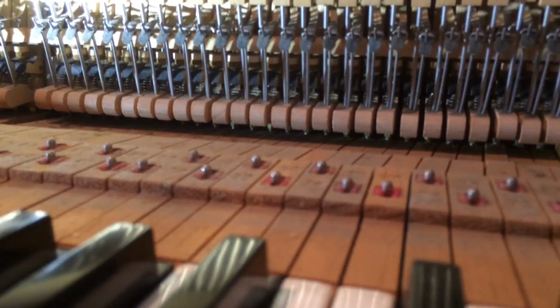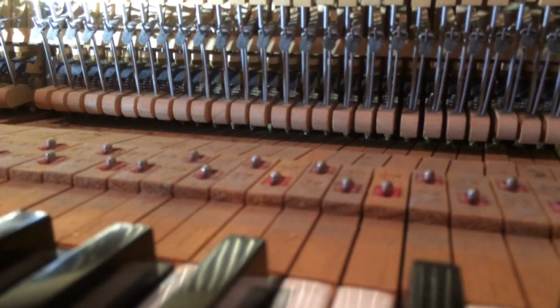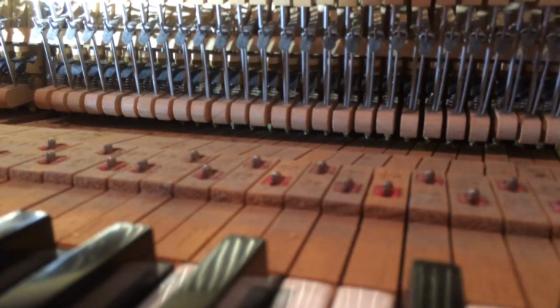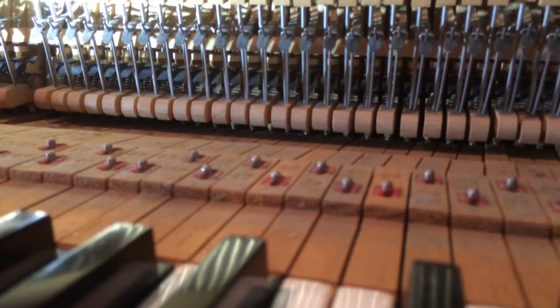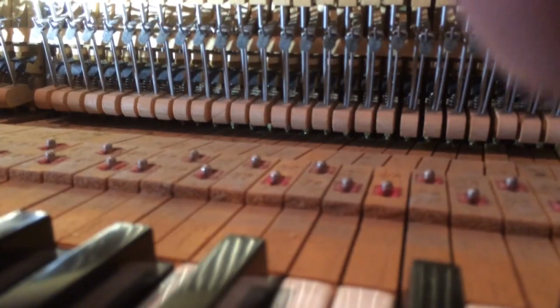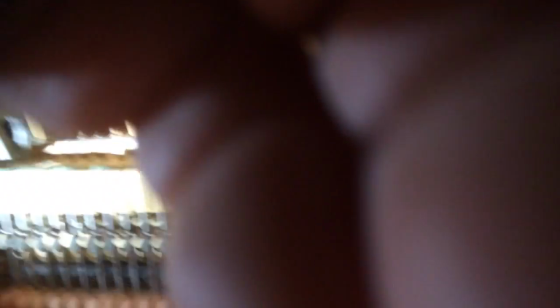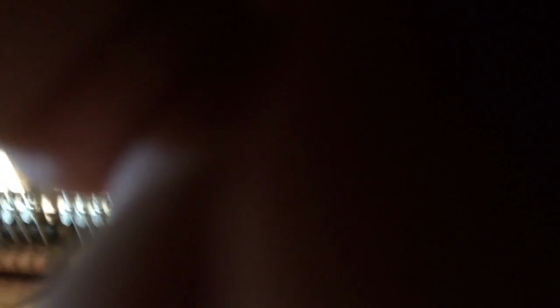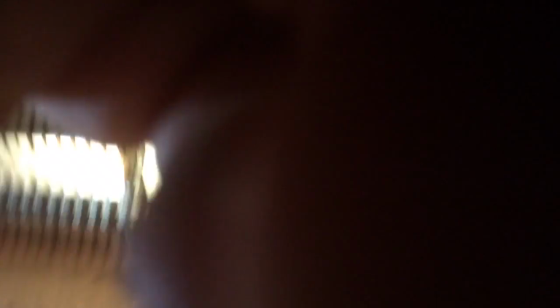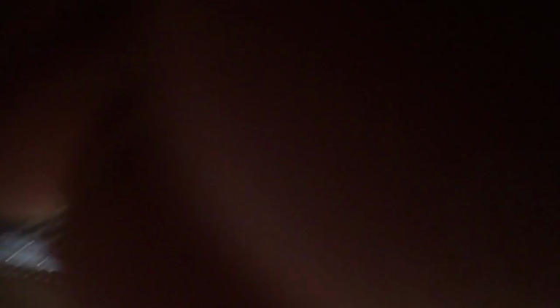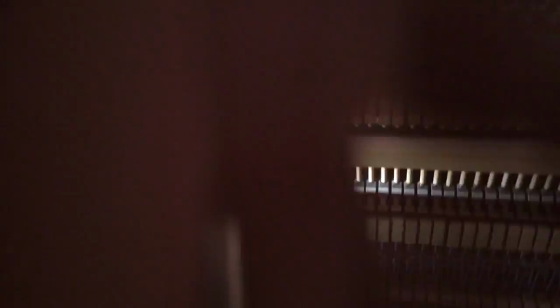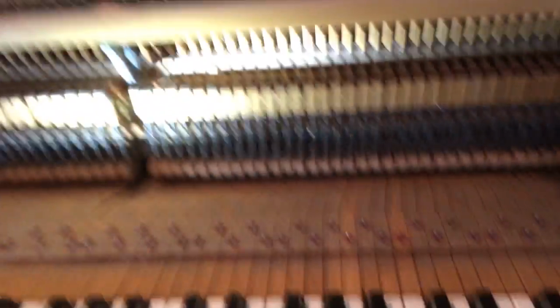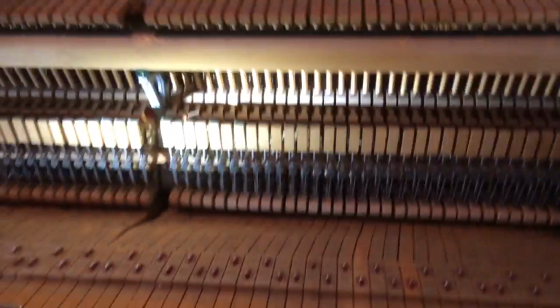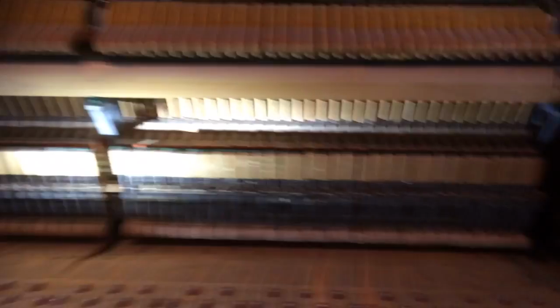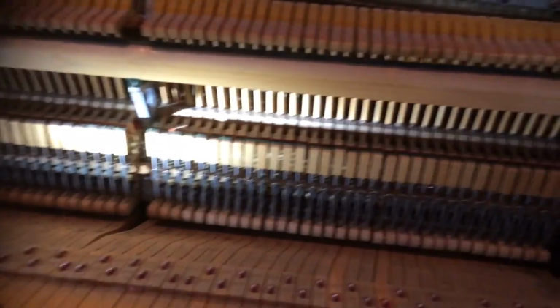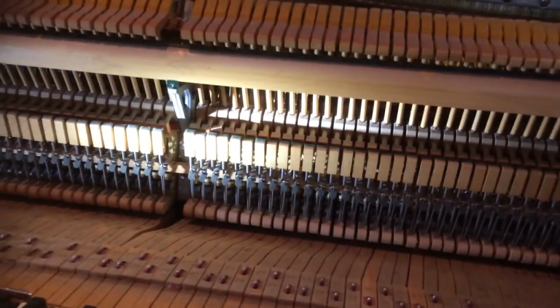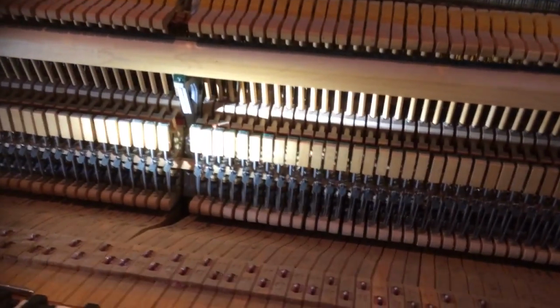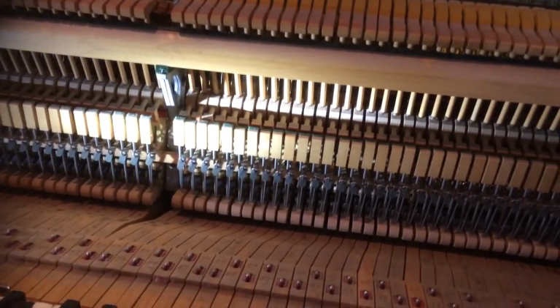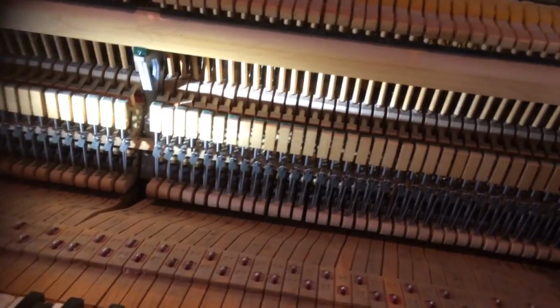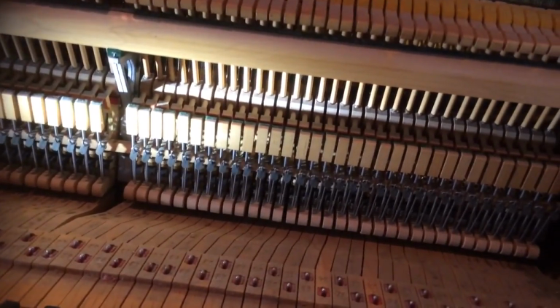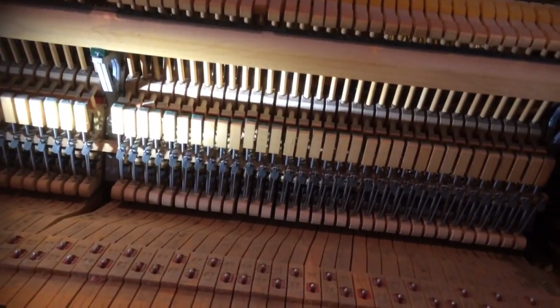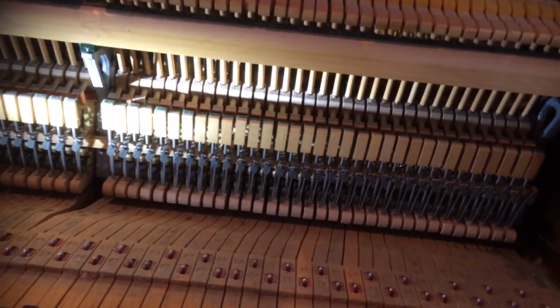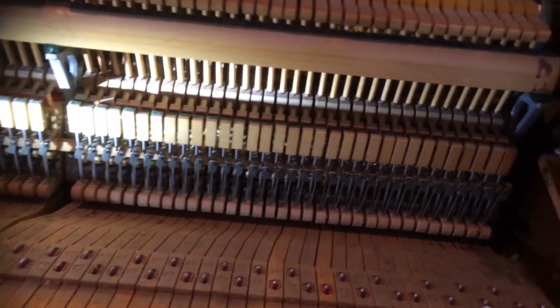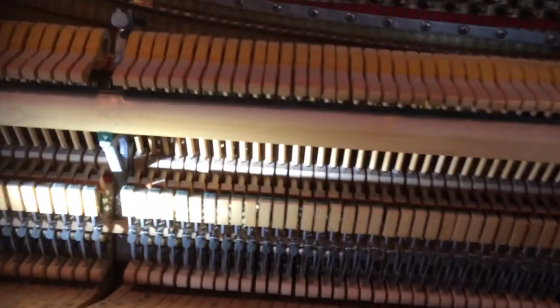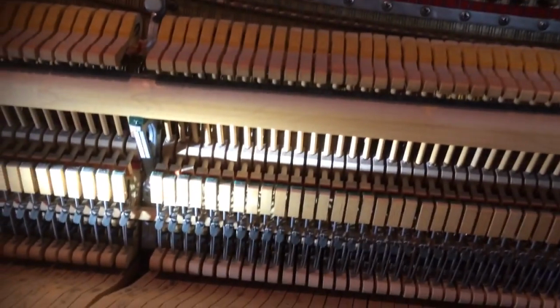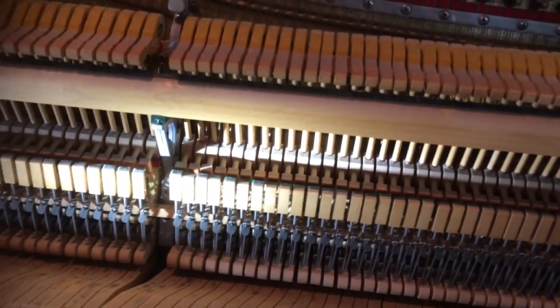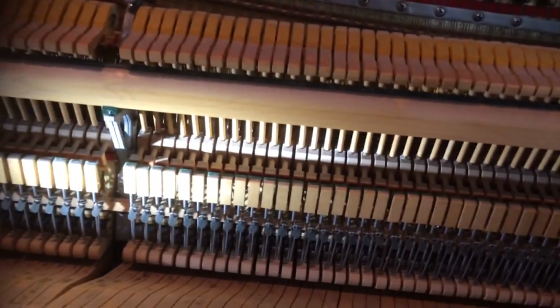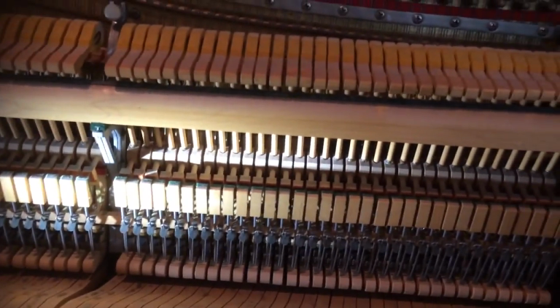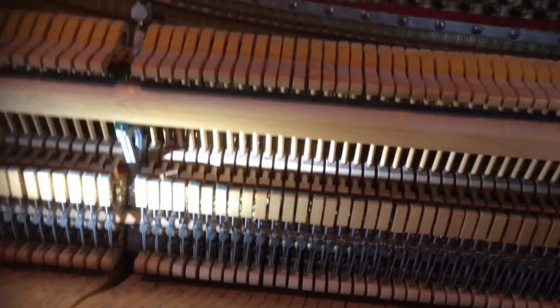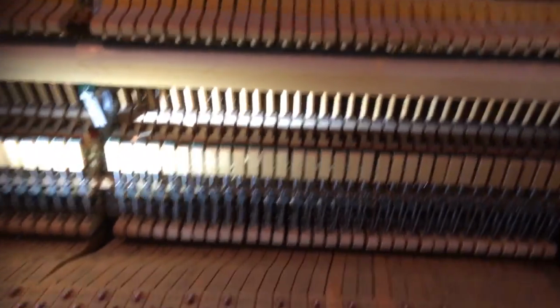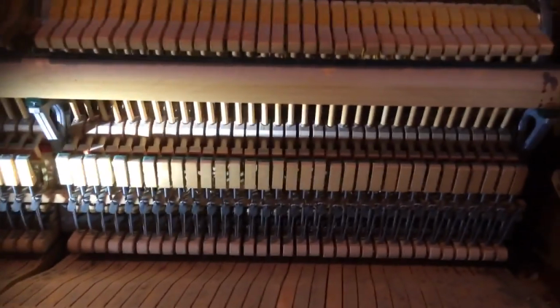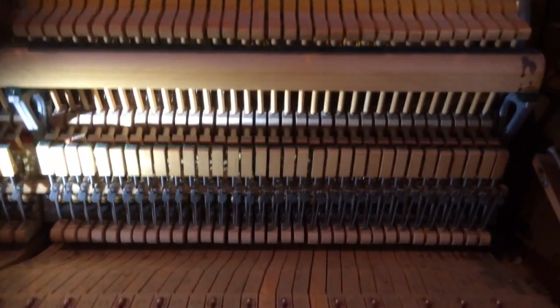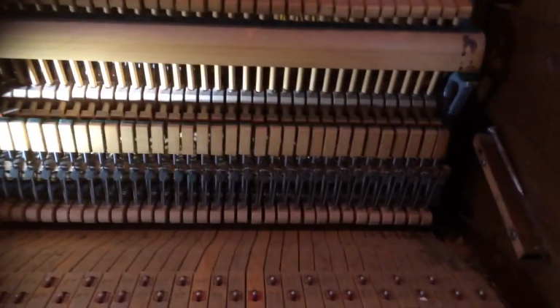So I'm going to analyze it a little bit more. The piano needs some regulating — the springs need to be tightened in the action and it needs to be gone through in that regard.